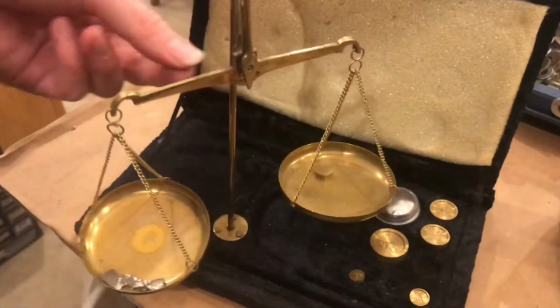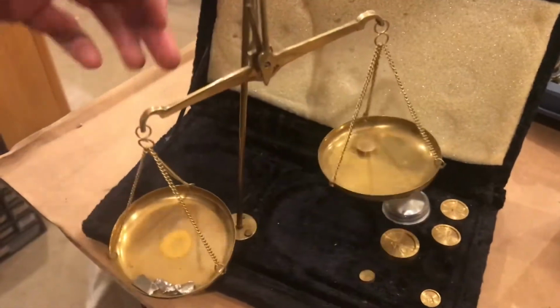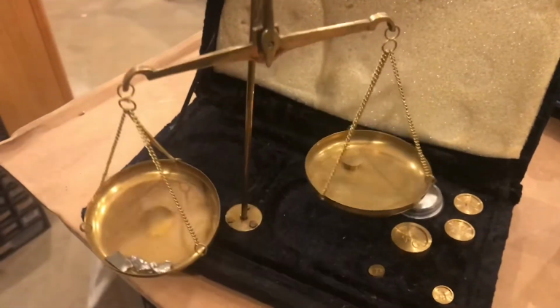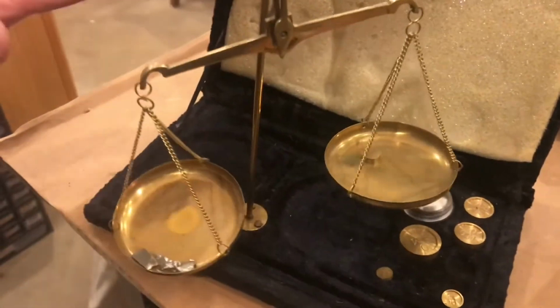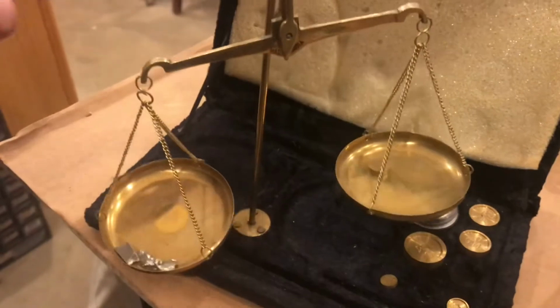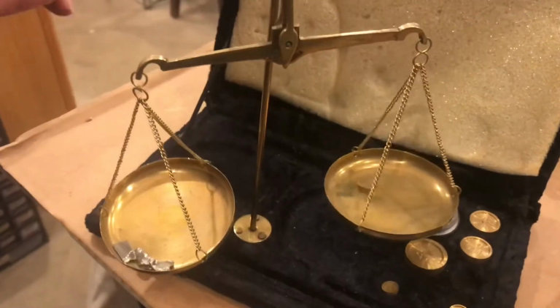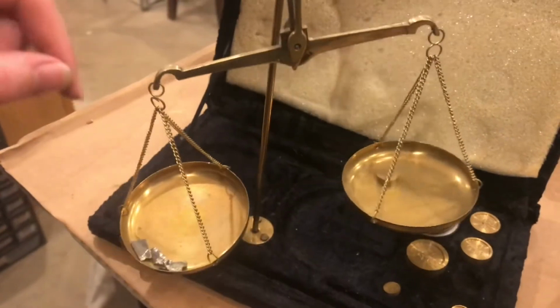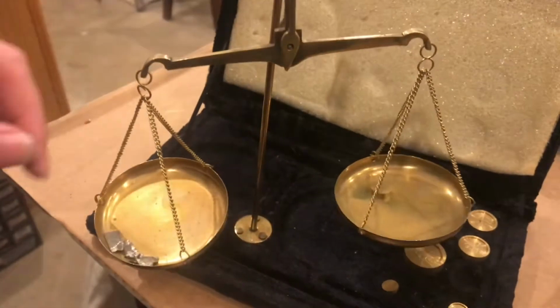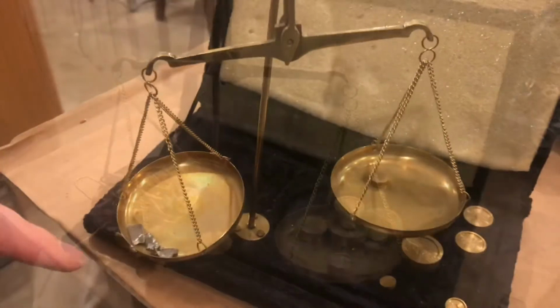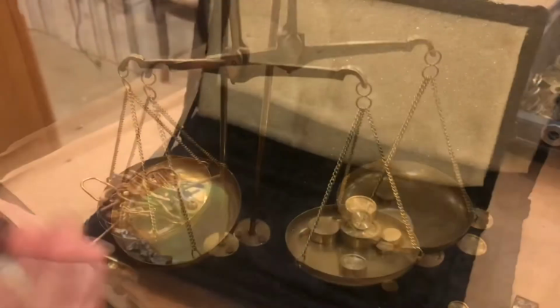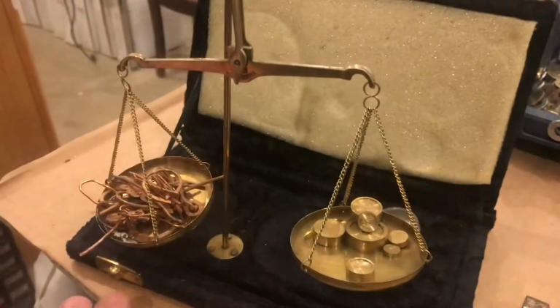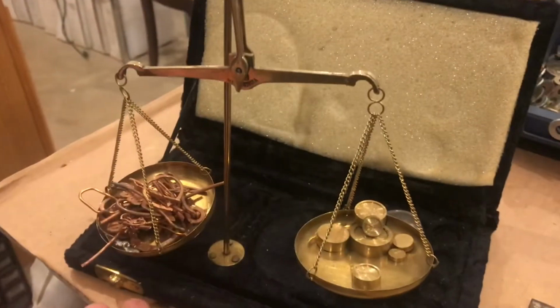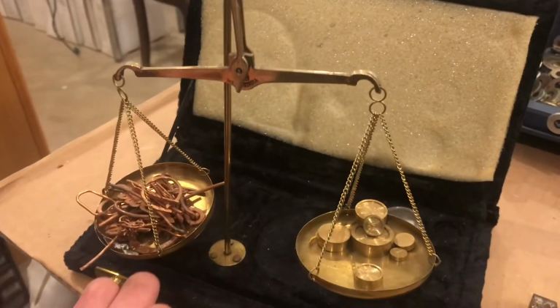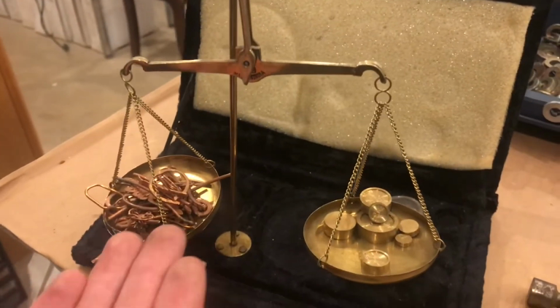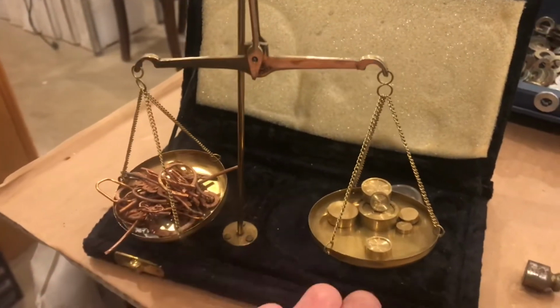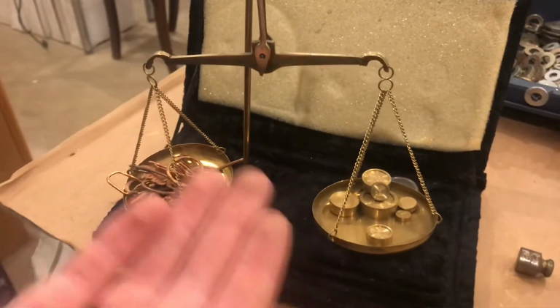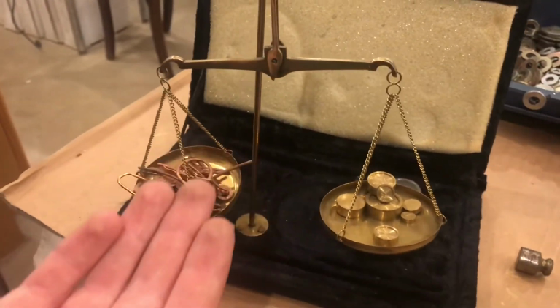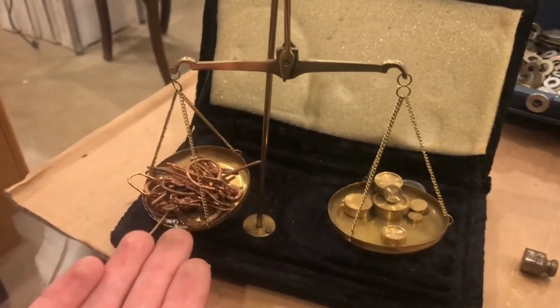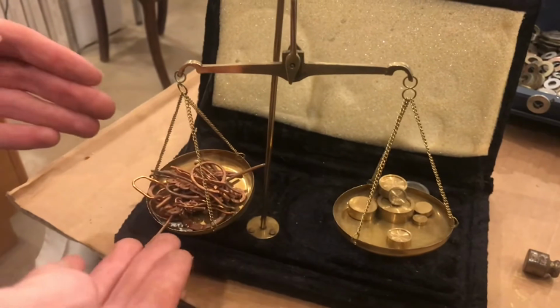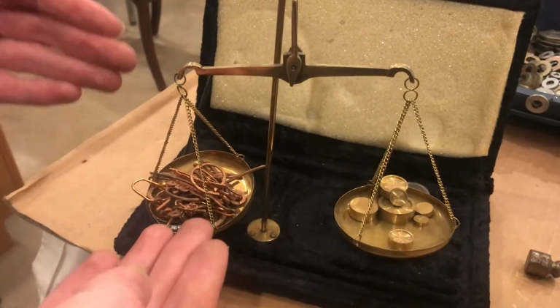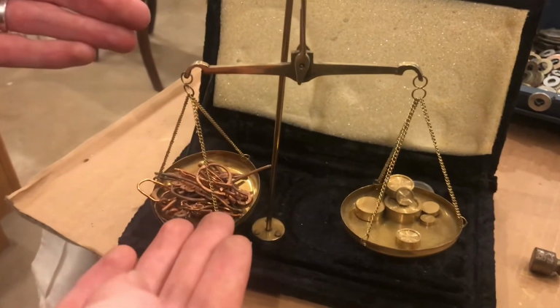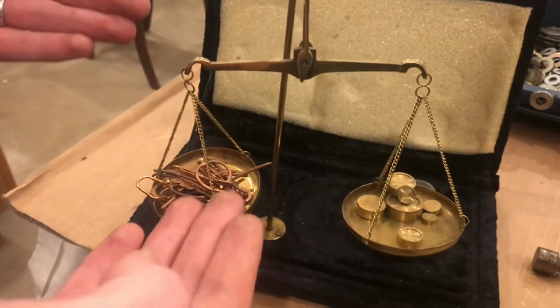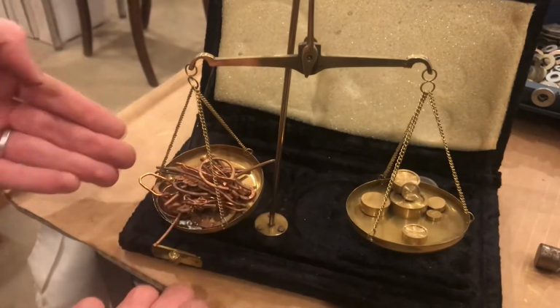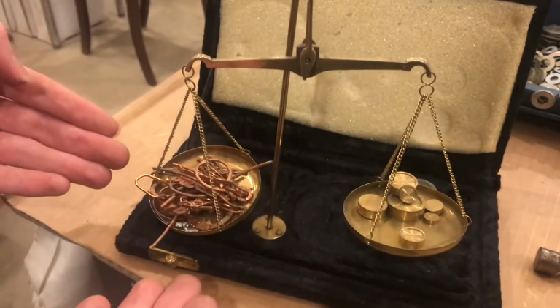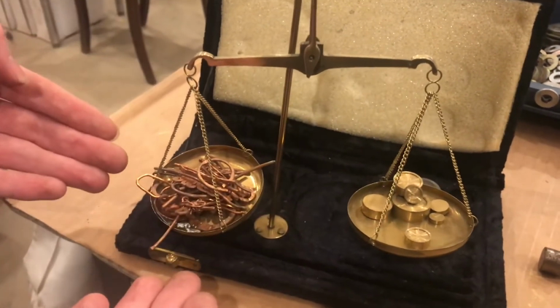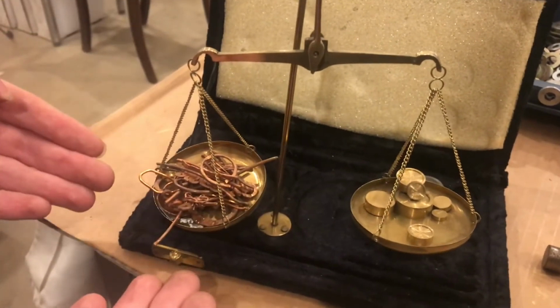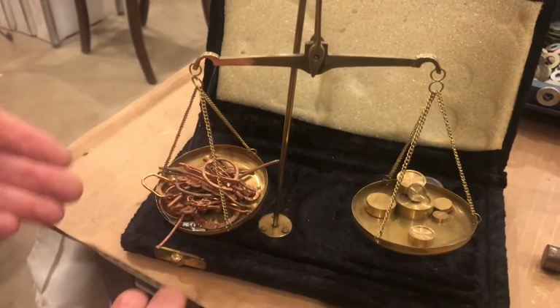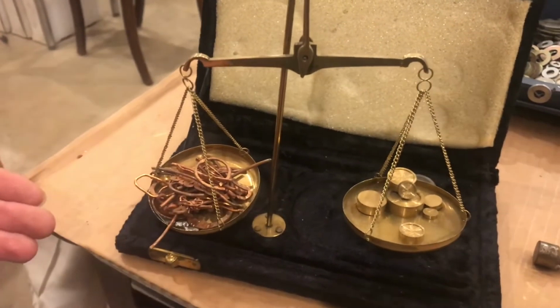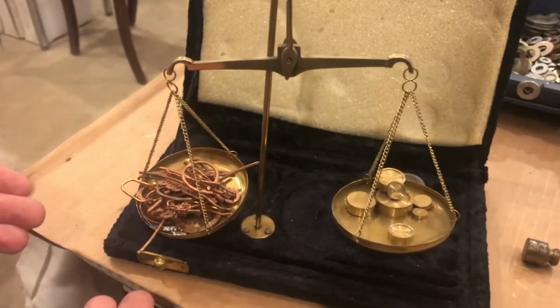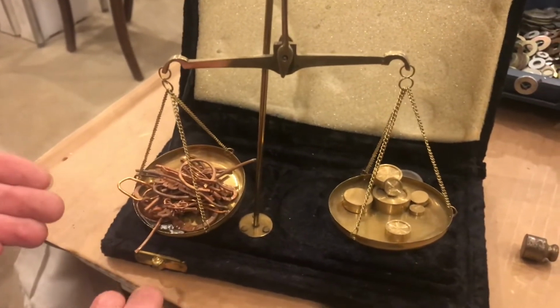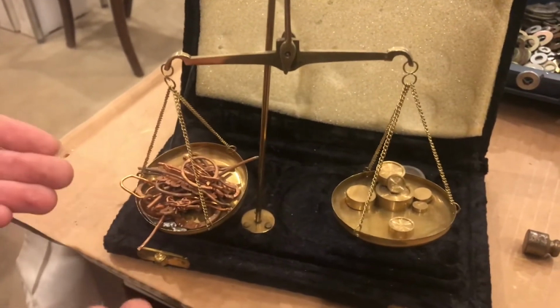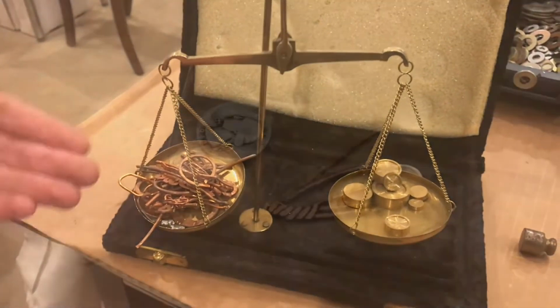I'm looking for about two and a half grams of tin. This alloy here is 50 grams total and we've got 7.5% zinc, 5% tin, and the rest is copper.